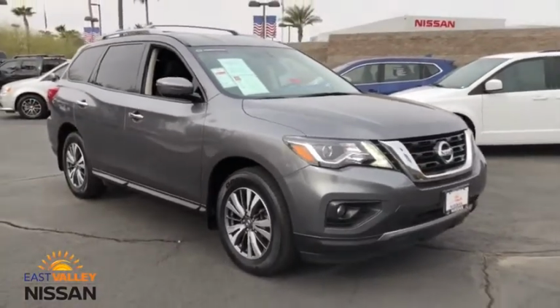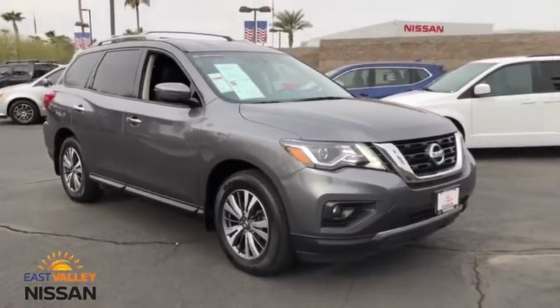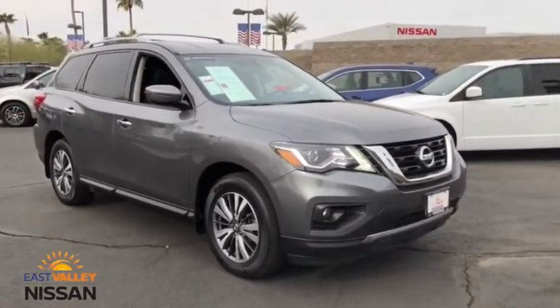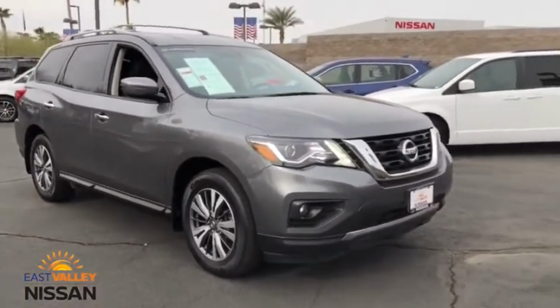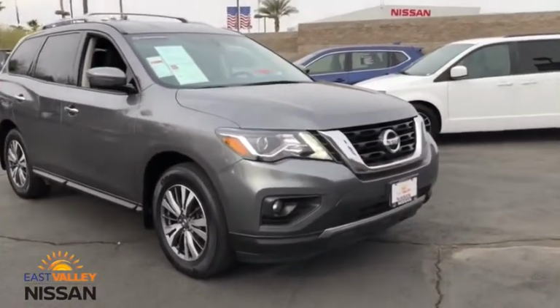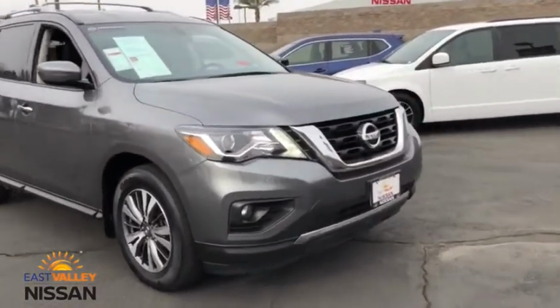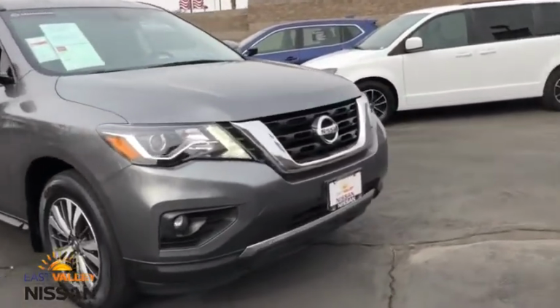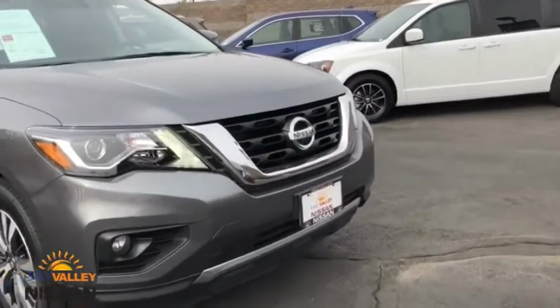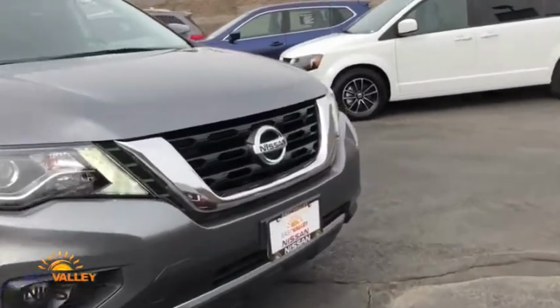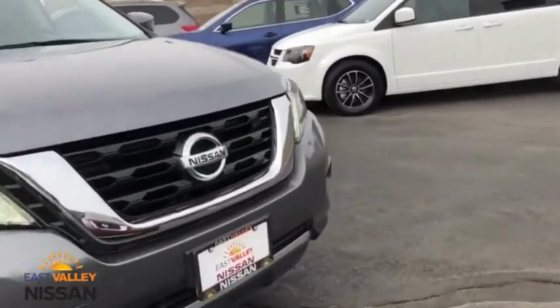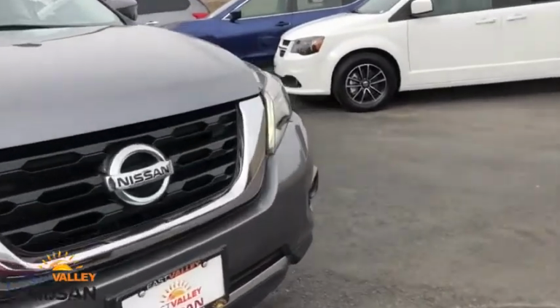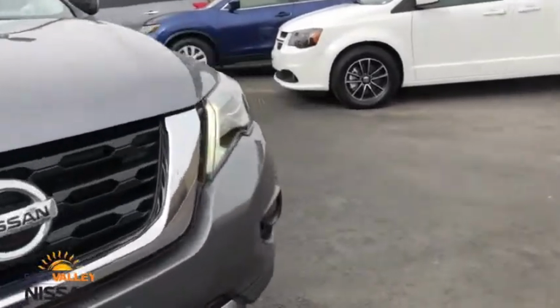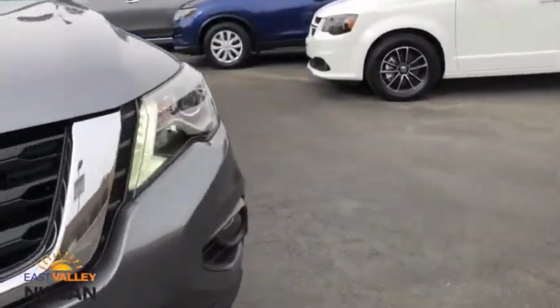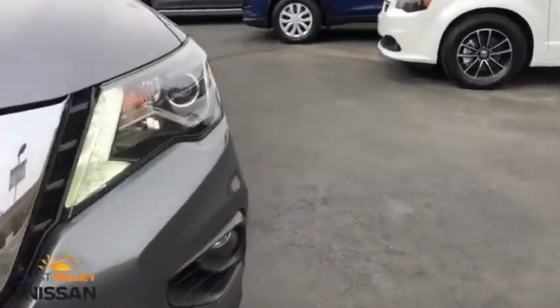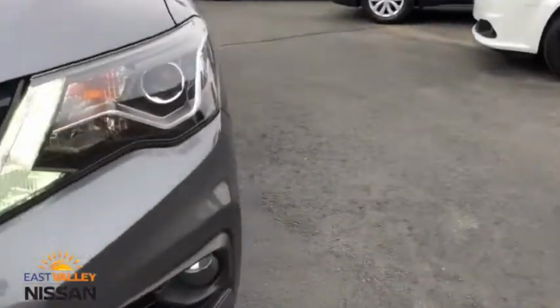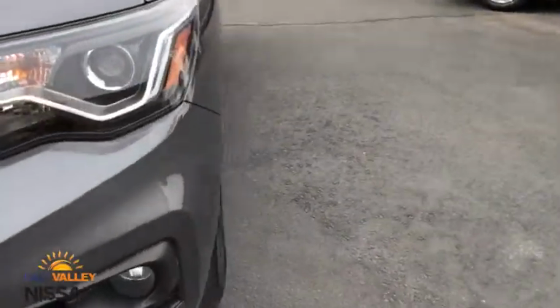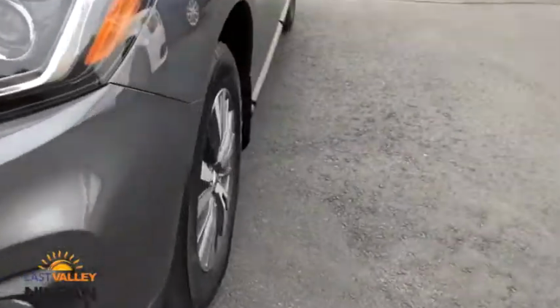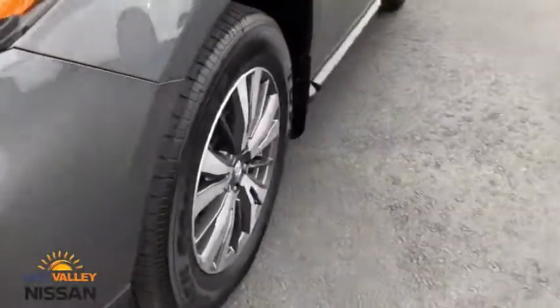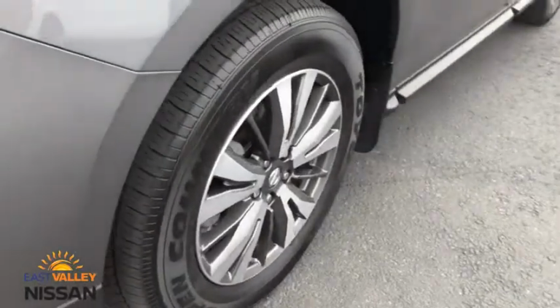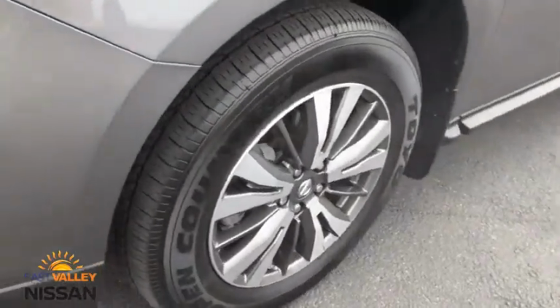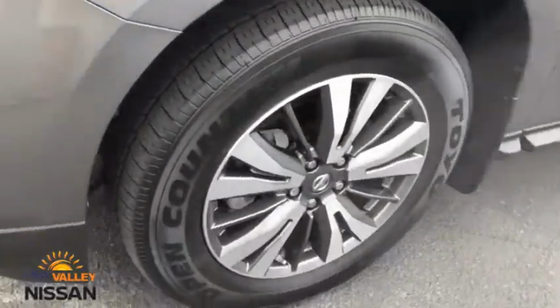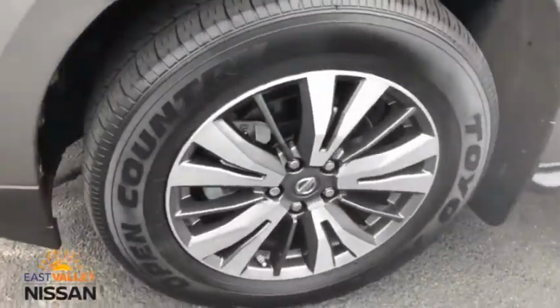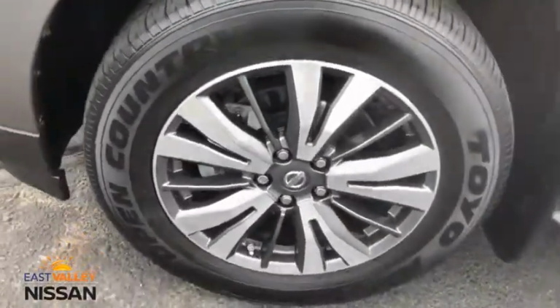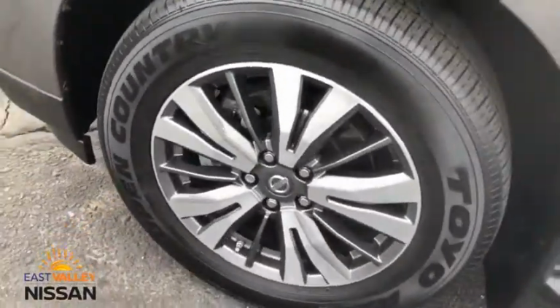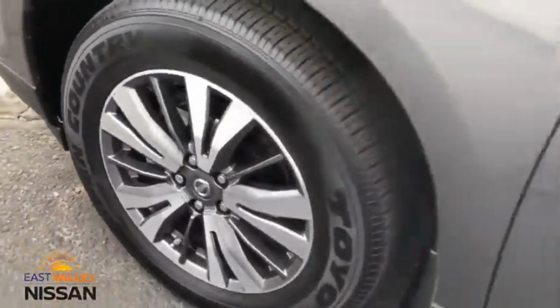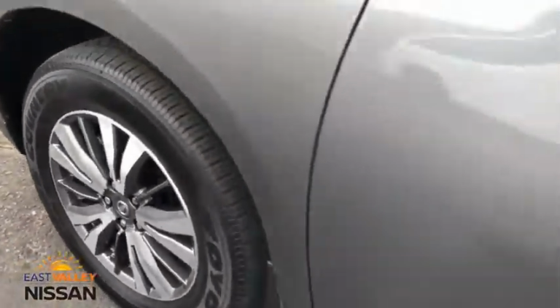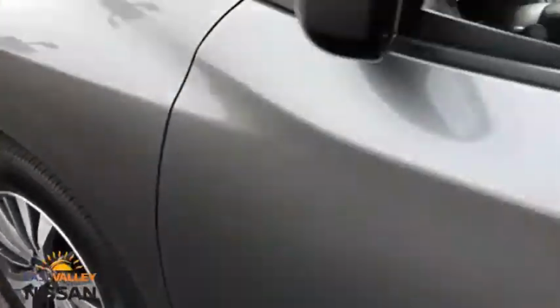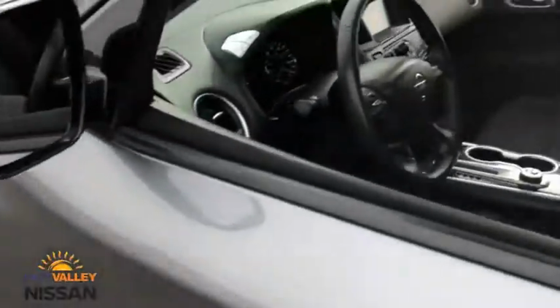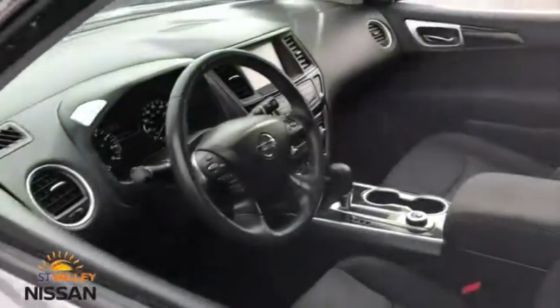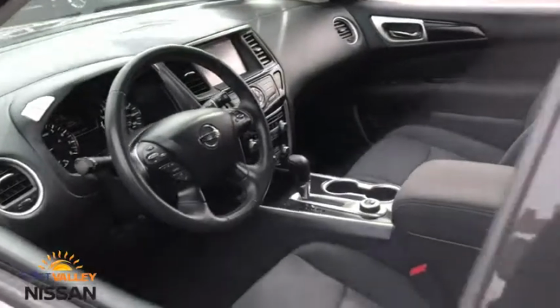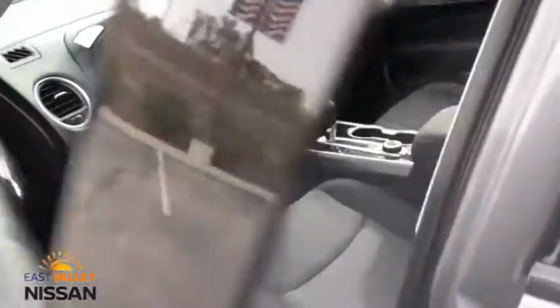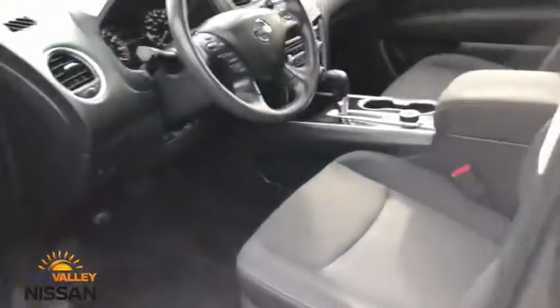Keyless start, aluminum wheels, auto-dimming rear-view mirror, cruise control, four-wheel disc brakes, rear defrost, AM-FM stereo radio. This vehicle offers reliability and good looks at a great price. So come in and take a test drive today.